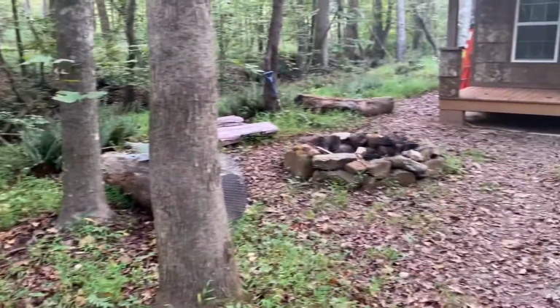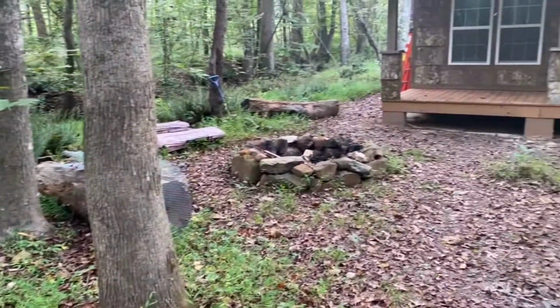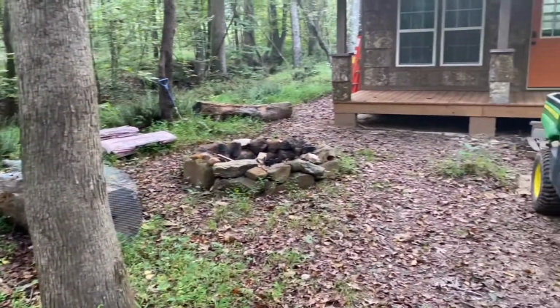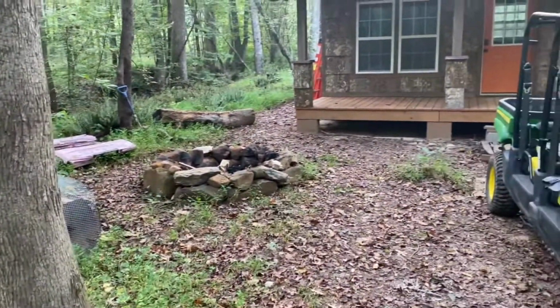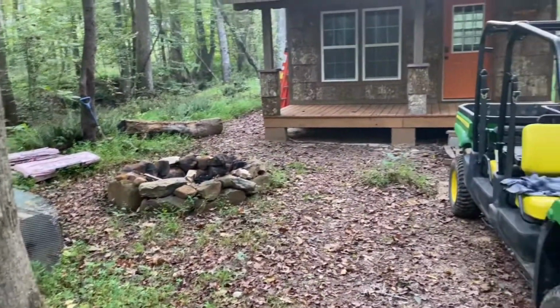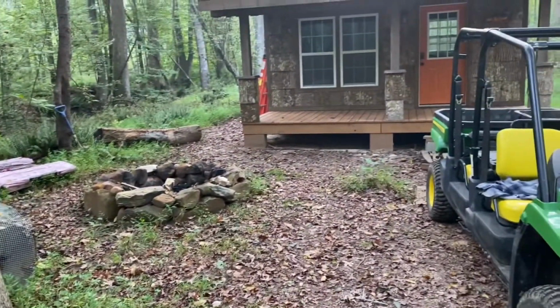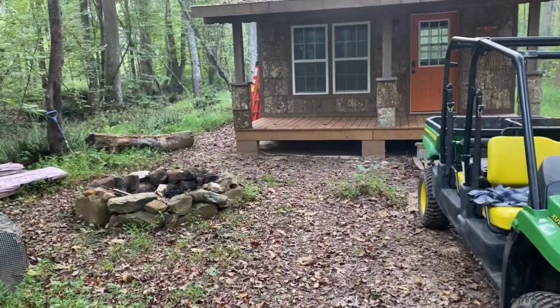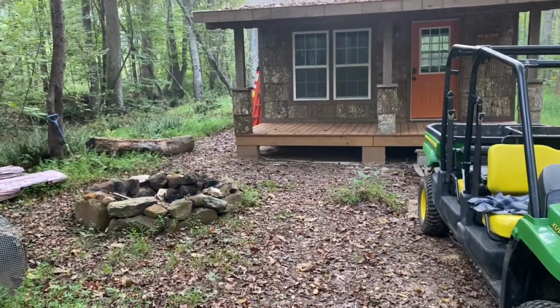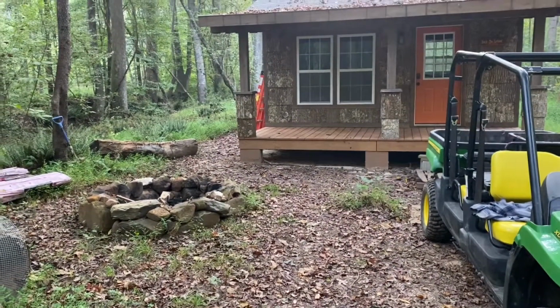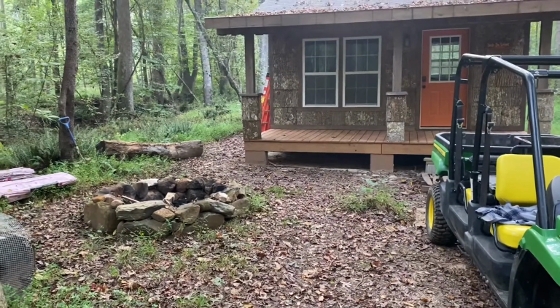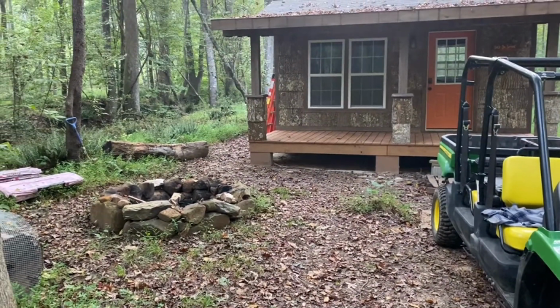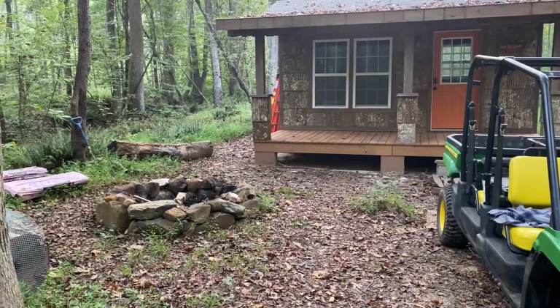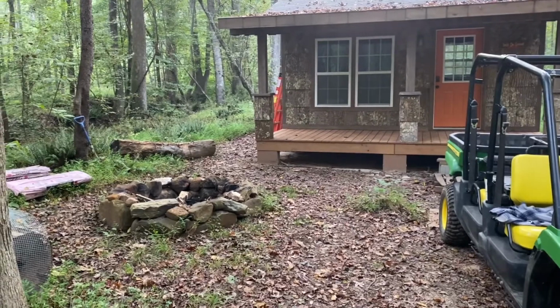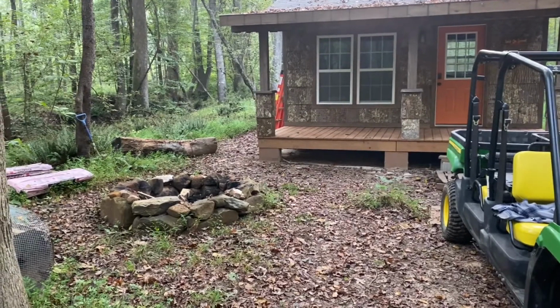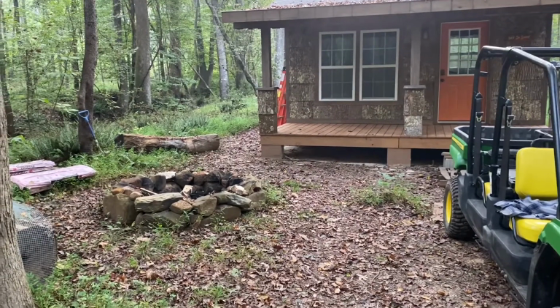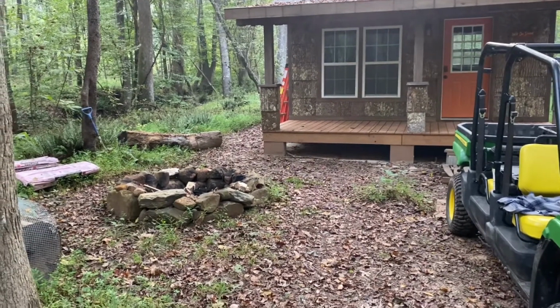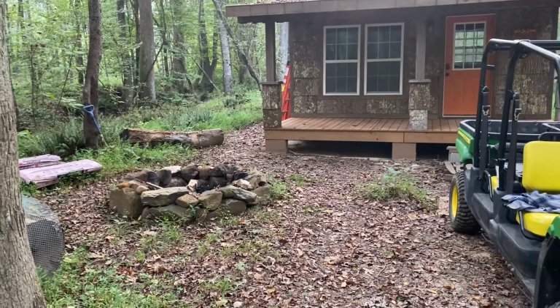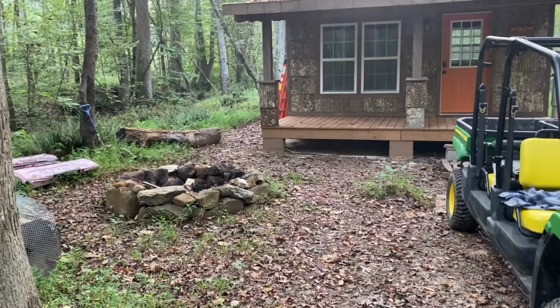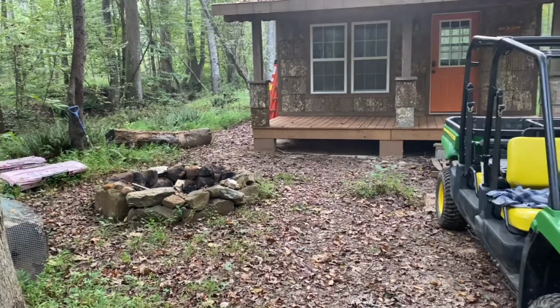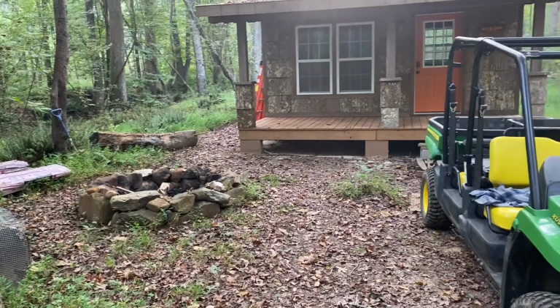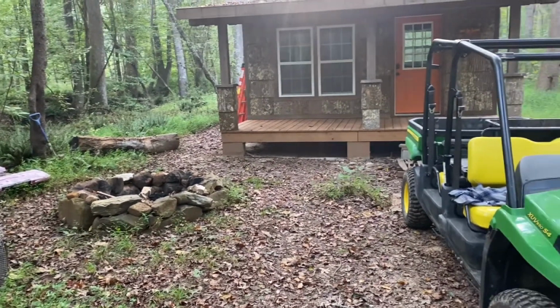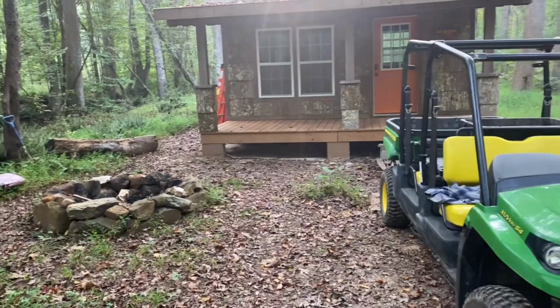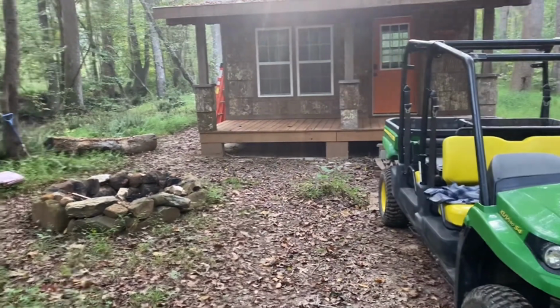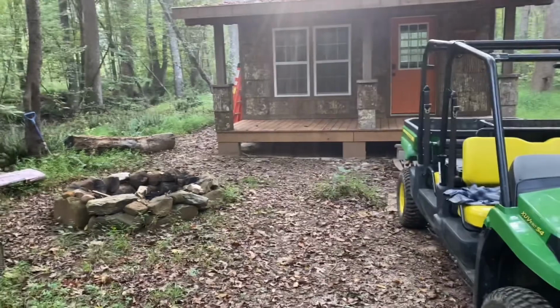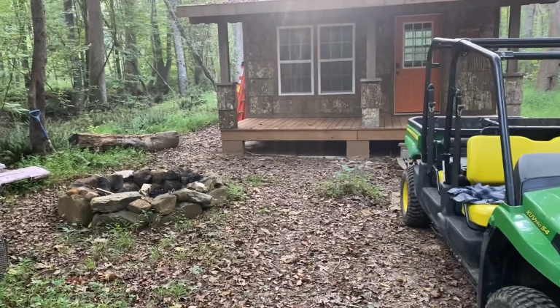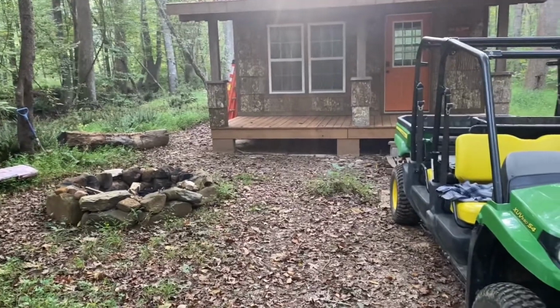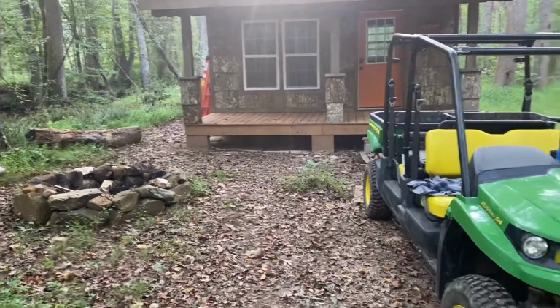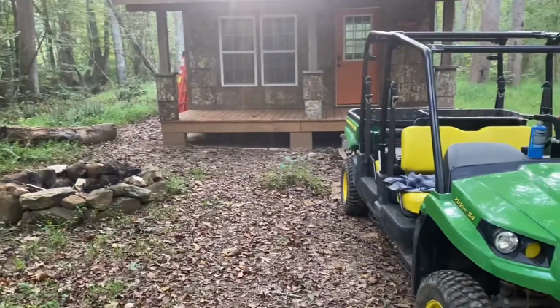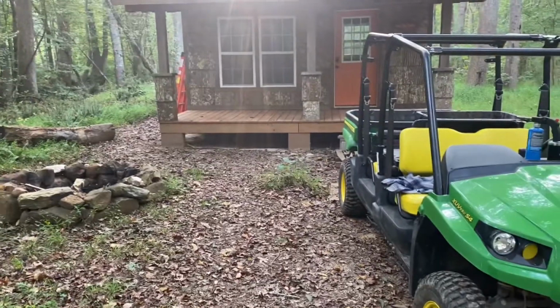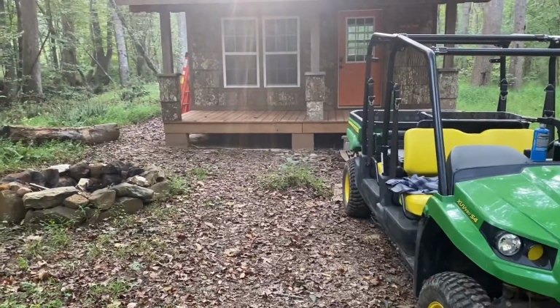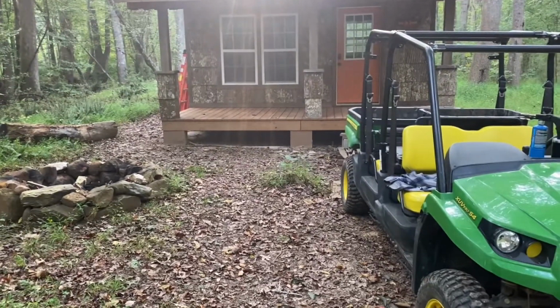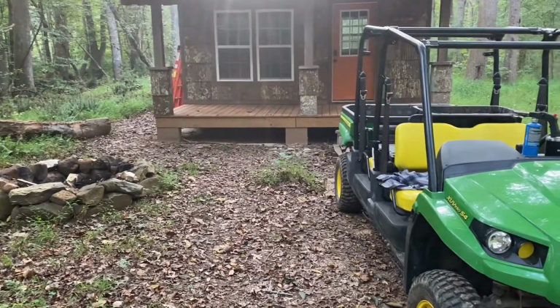We've still got a good bit of block. We do need some for the front stairs and the wood storage around the side, so those will probably remain. Just going to get this cleaned up and I think Mascara will be very happy with that.